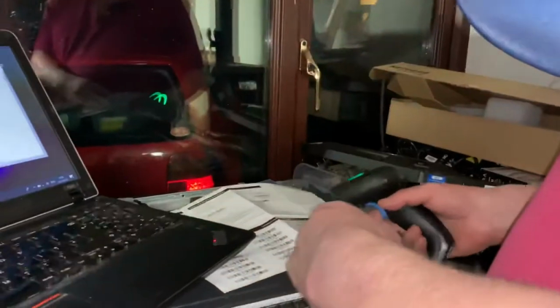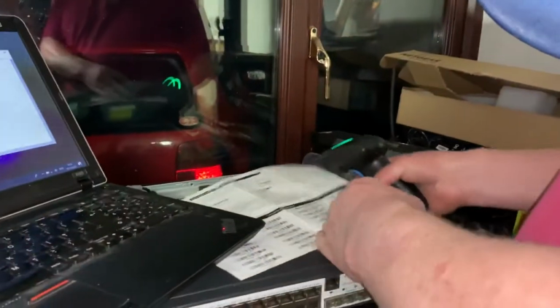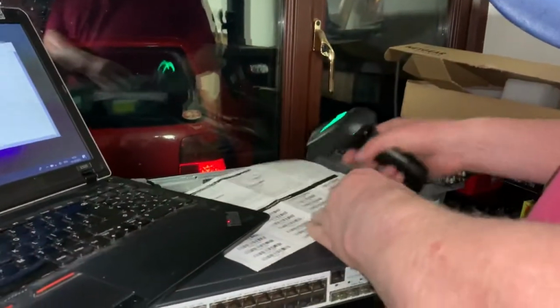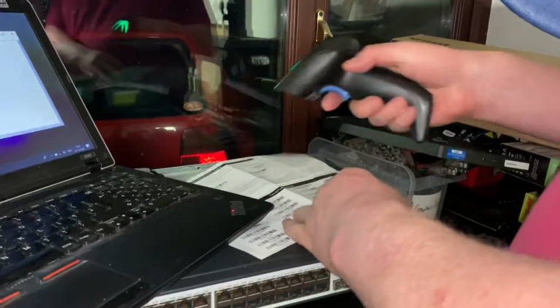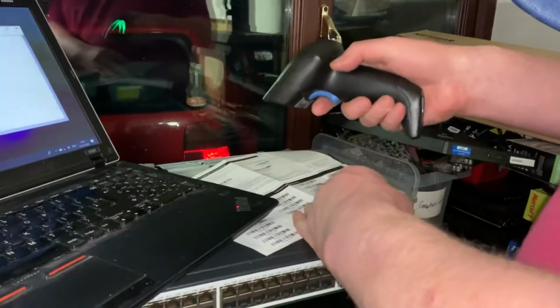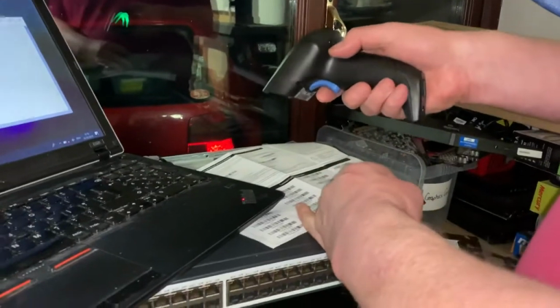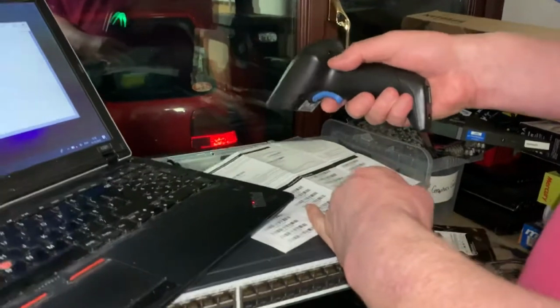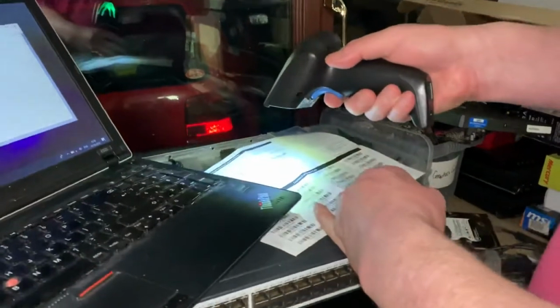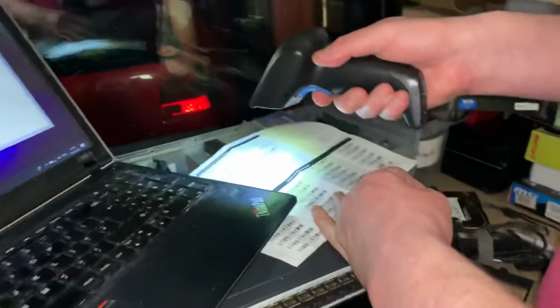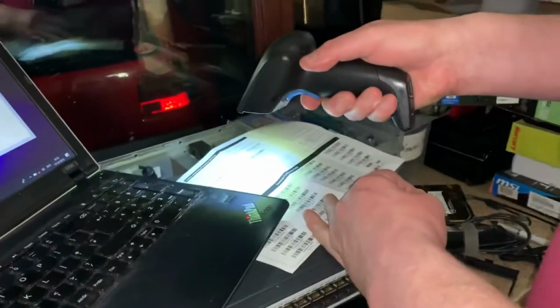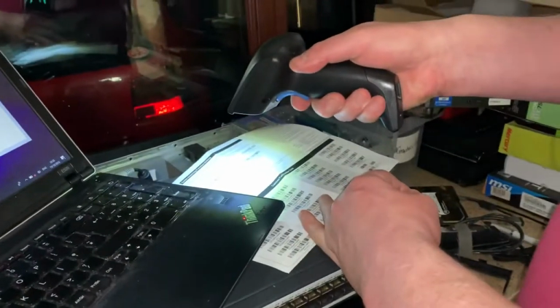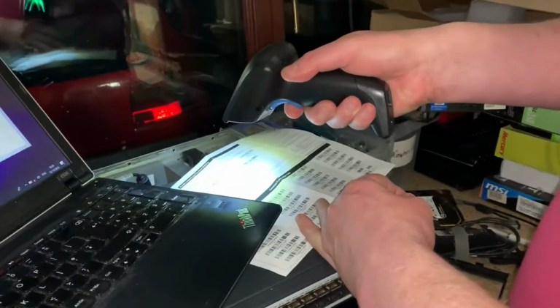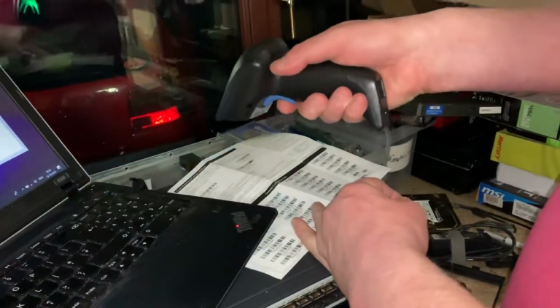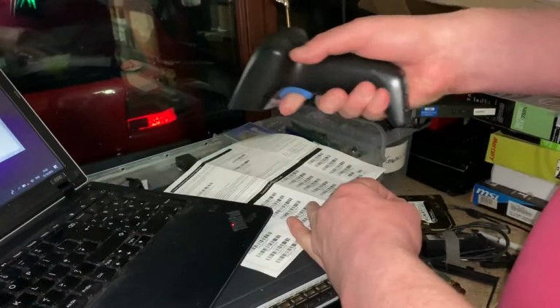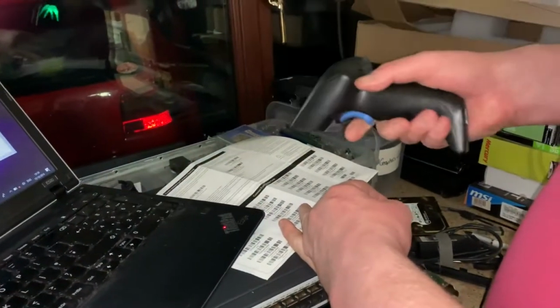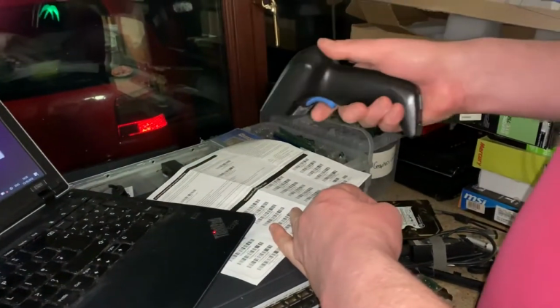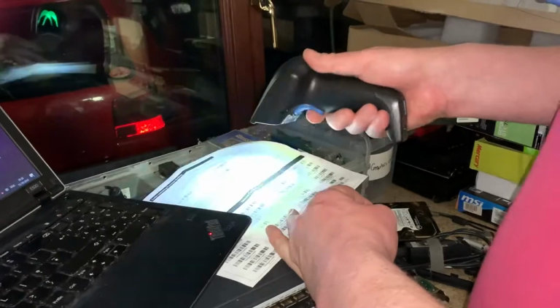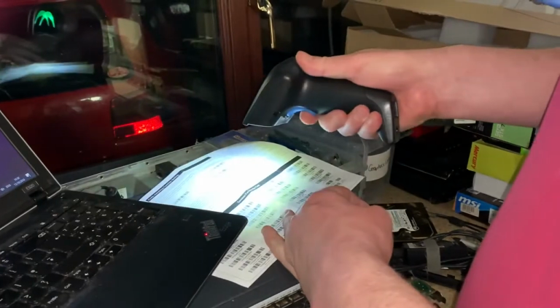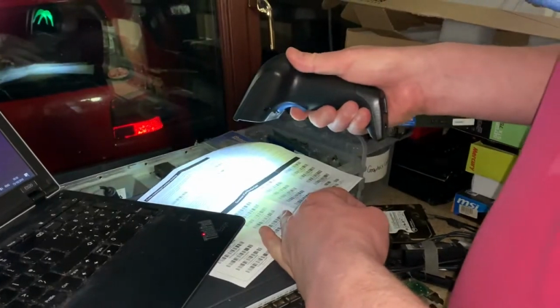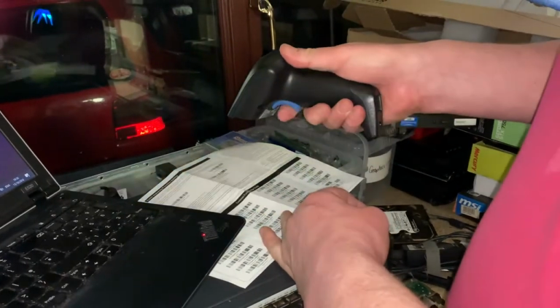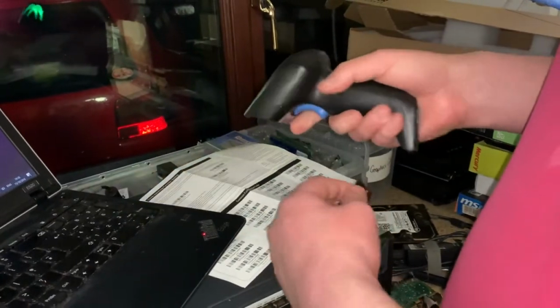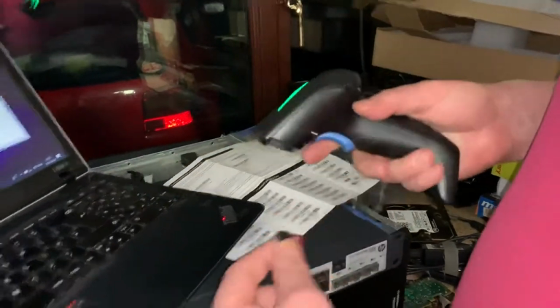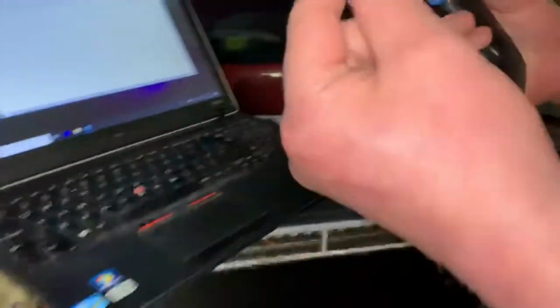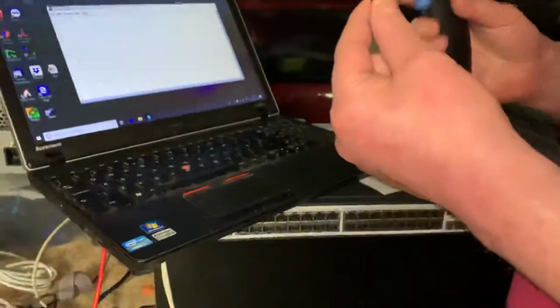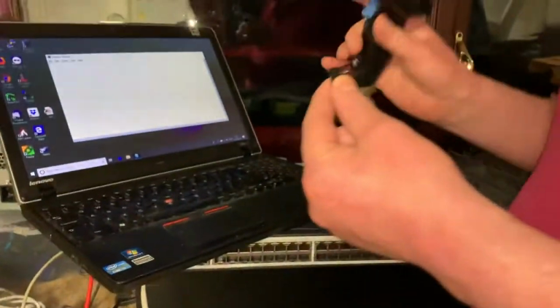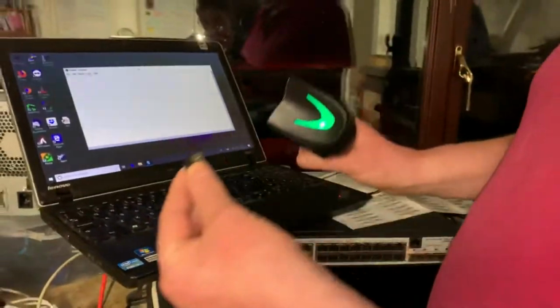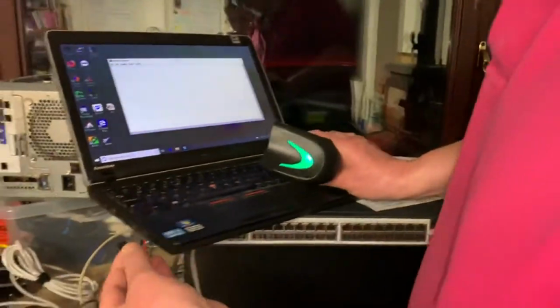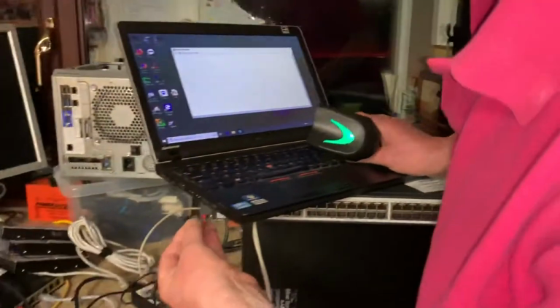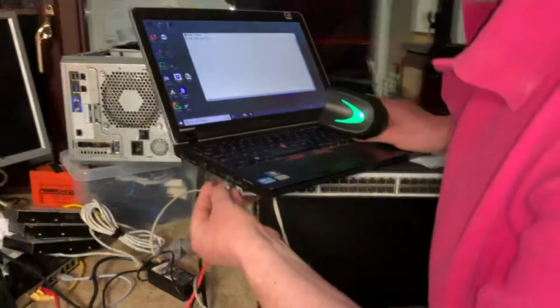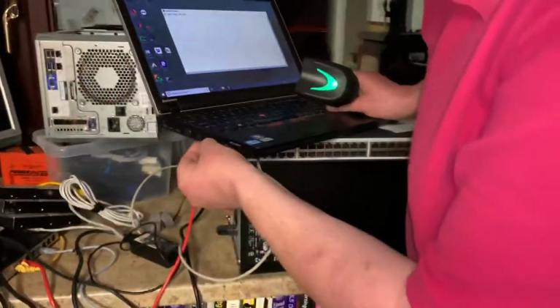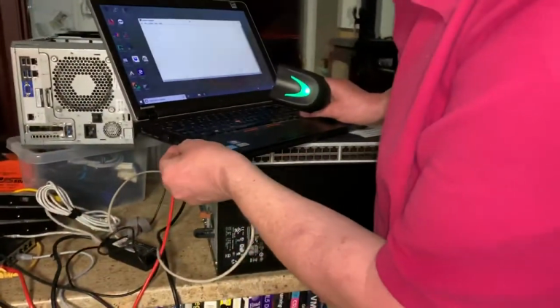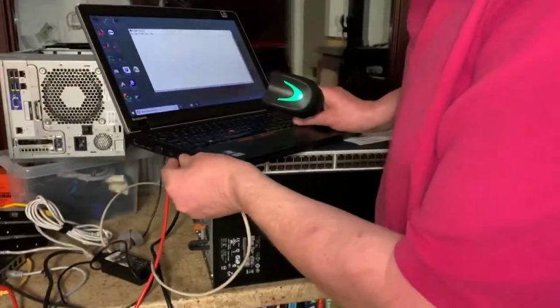So with this unplugged, we scan the setting mode and then we scan to match the codes. We wait a few seconds — that's definitely got it — then we insert this into here.